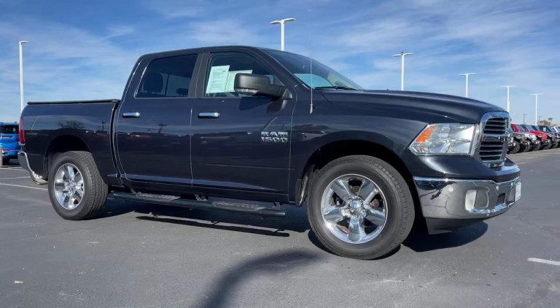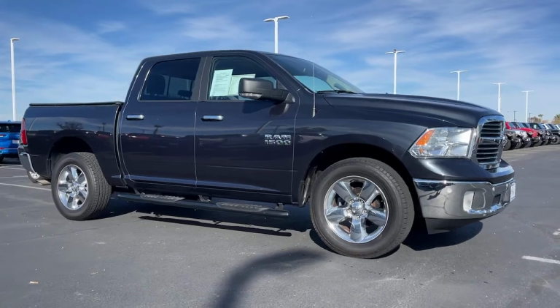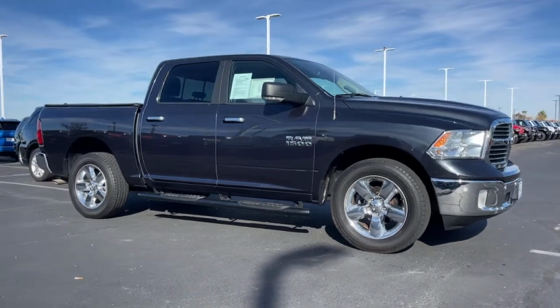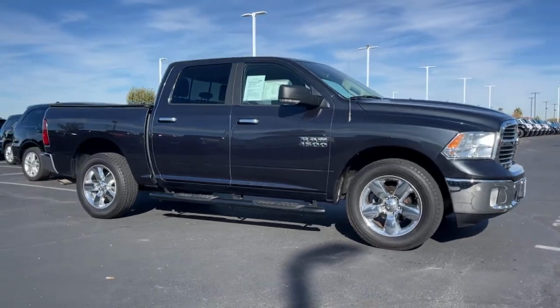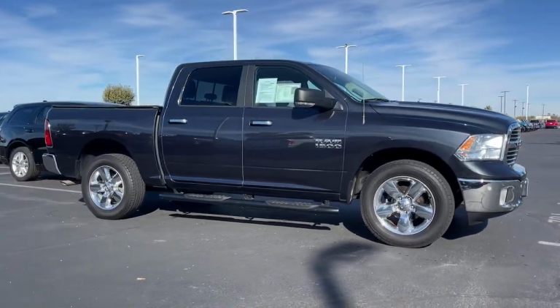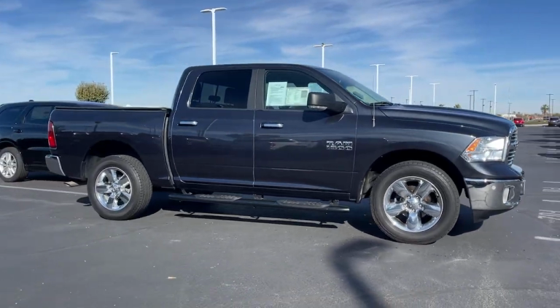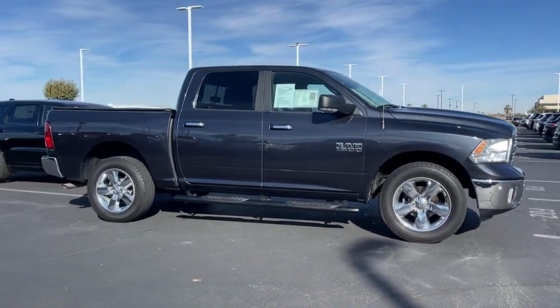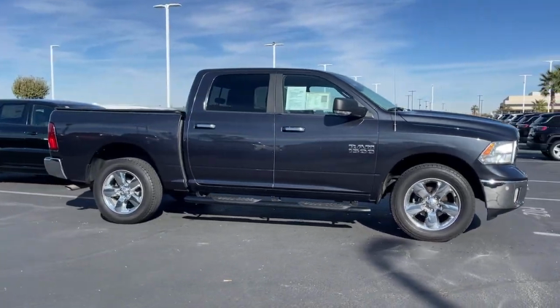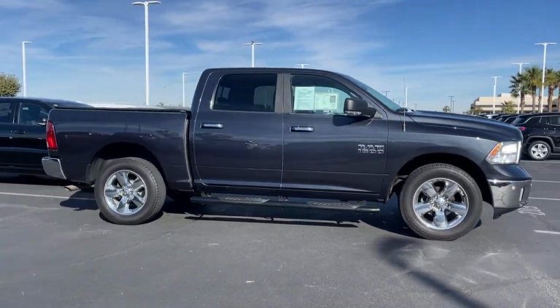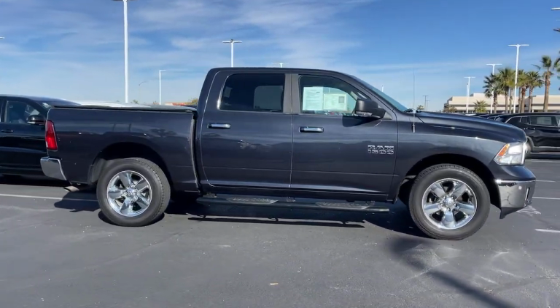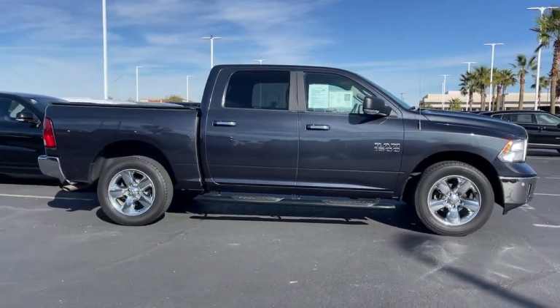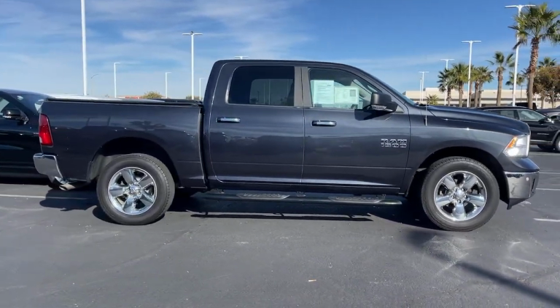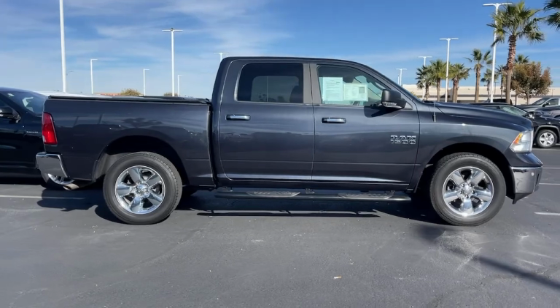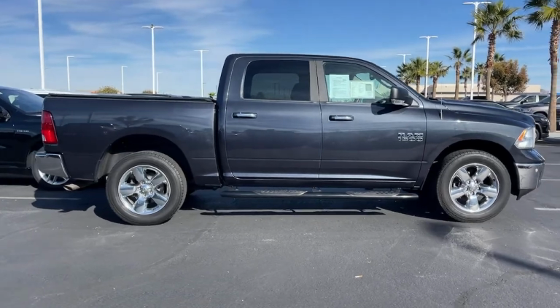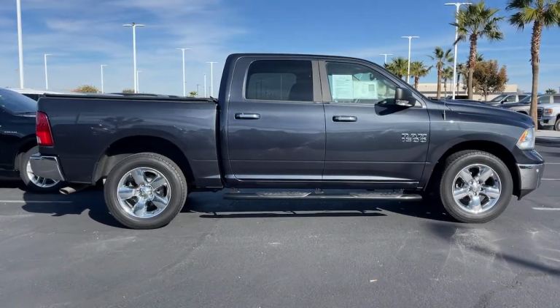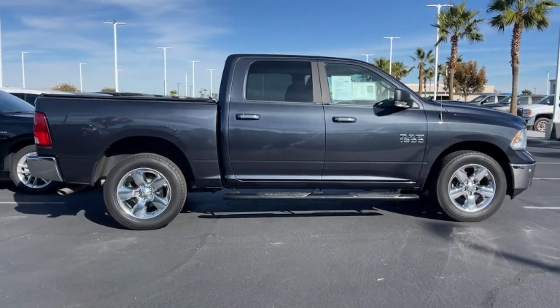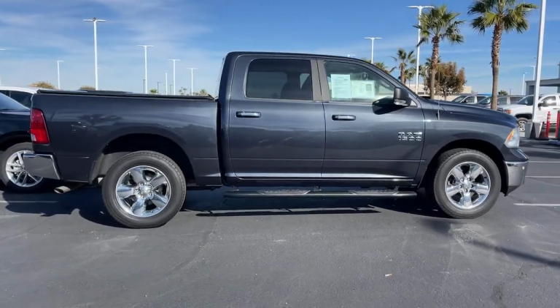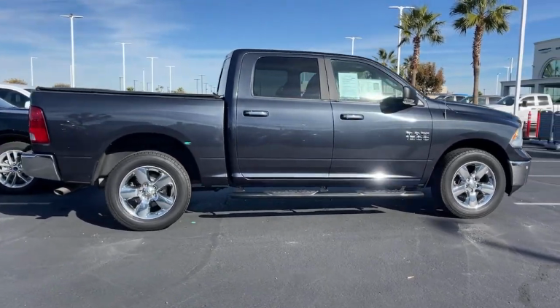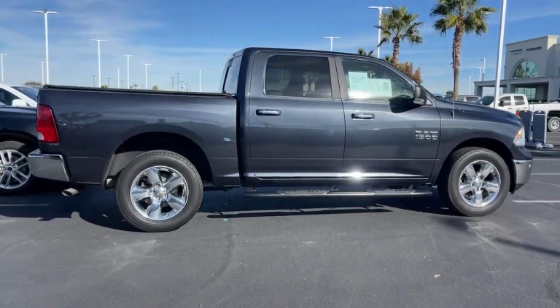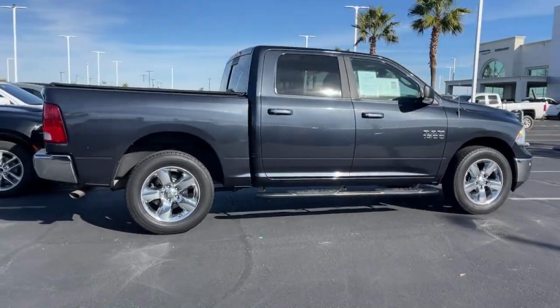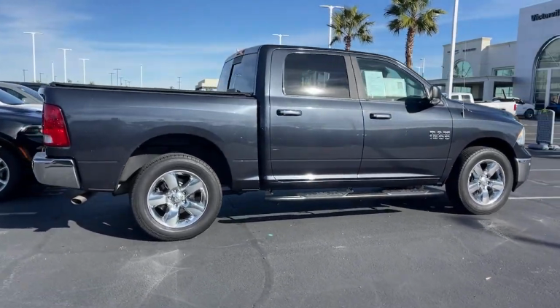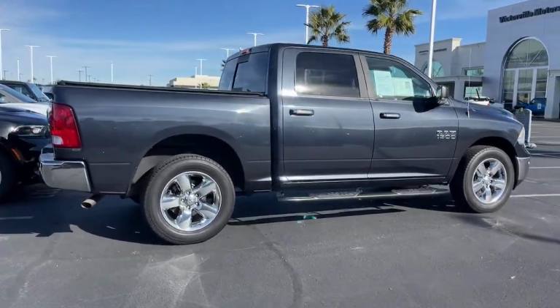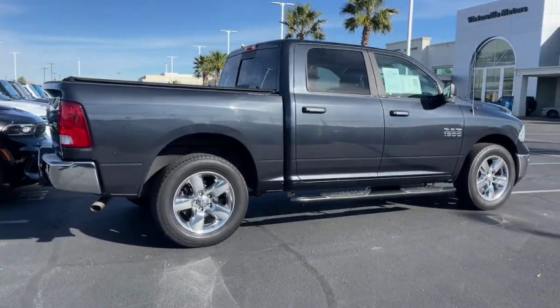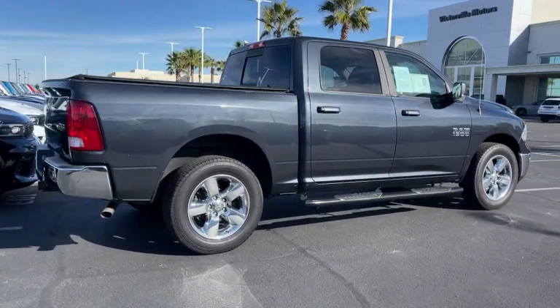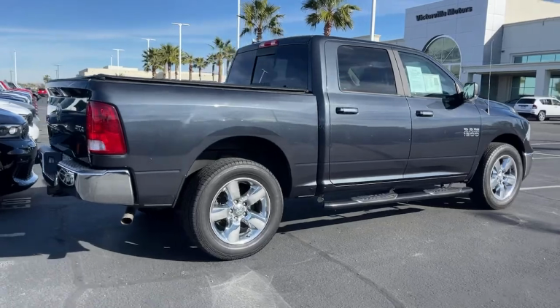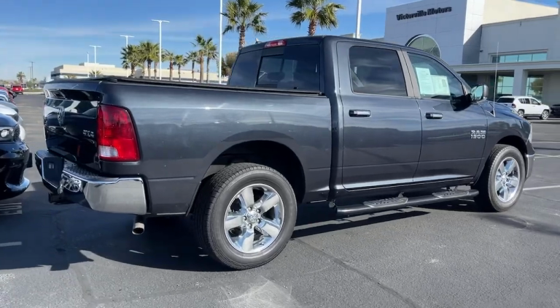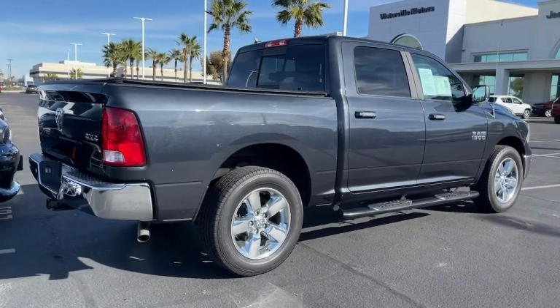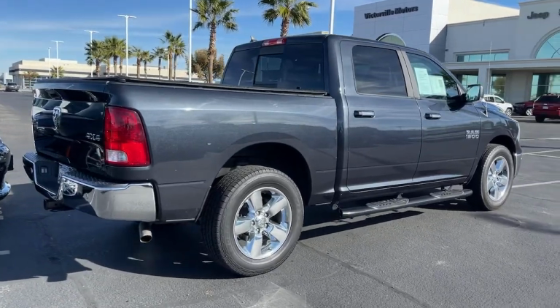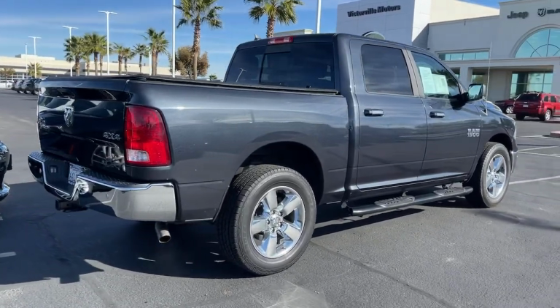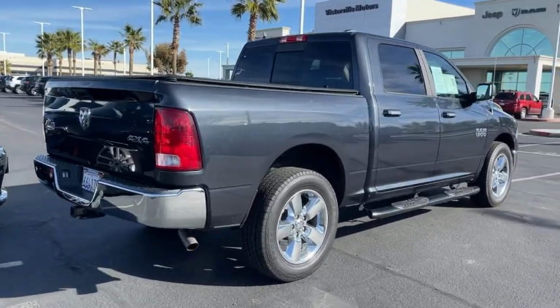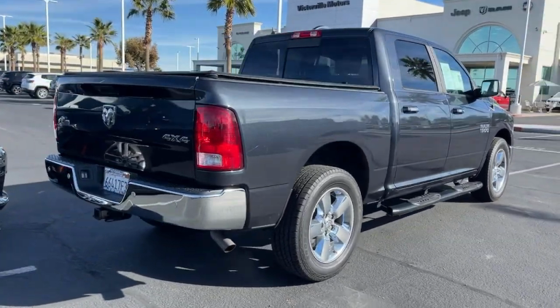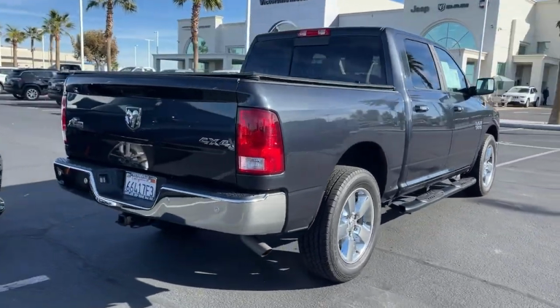Your next car could be the 2017 Ram 1500. This vehicle is an outstanding buy with fewer than 70,000 miles on the odometer. Rise to every challenge with confidence in the Ram 1500.